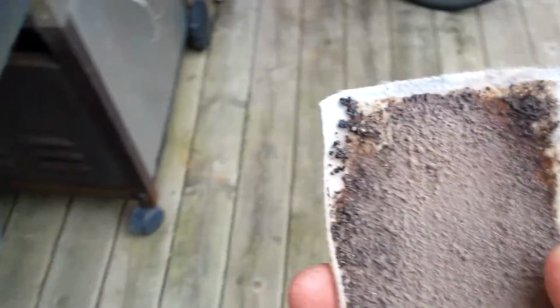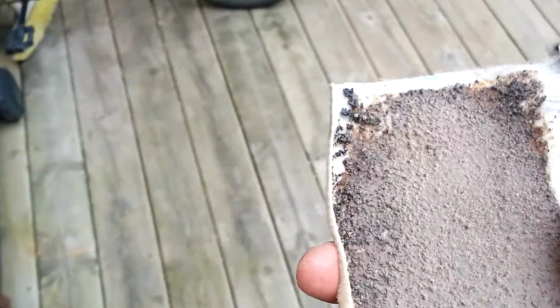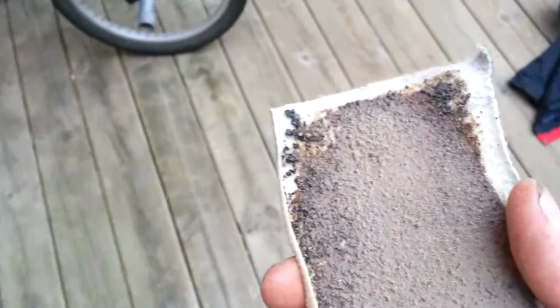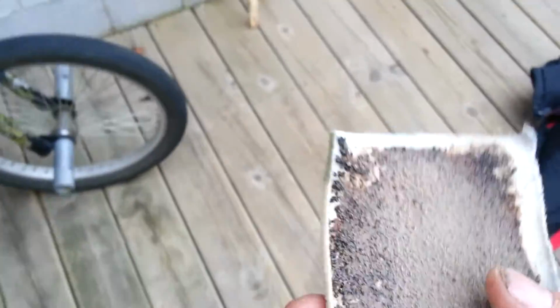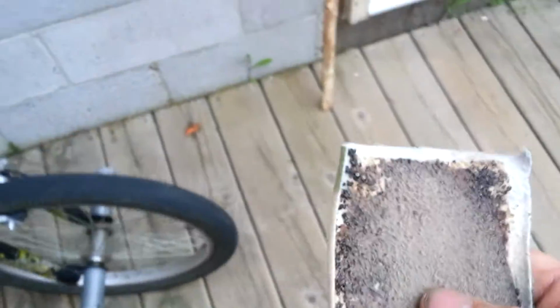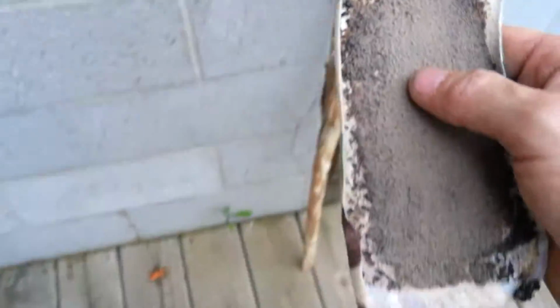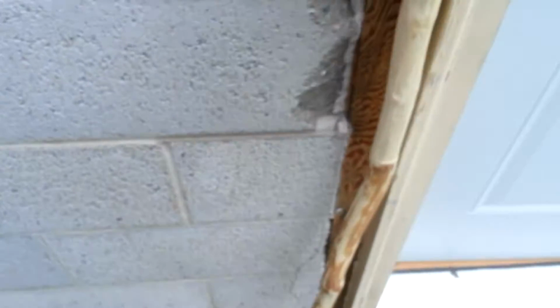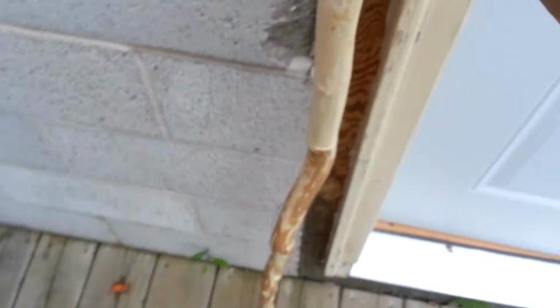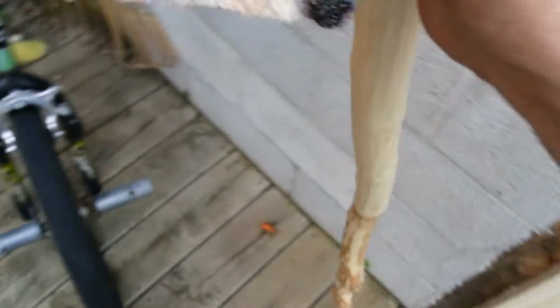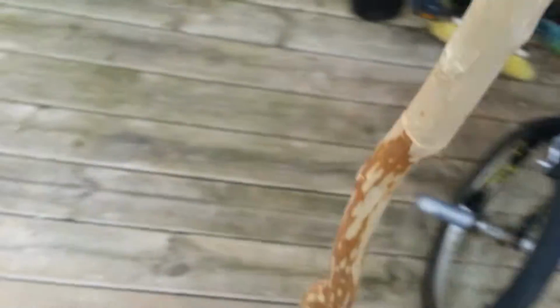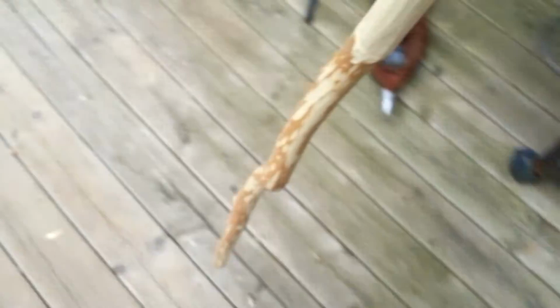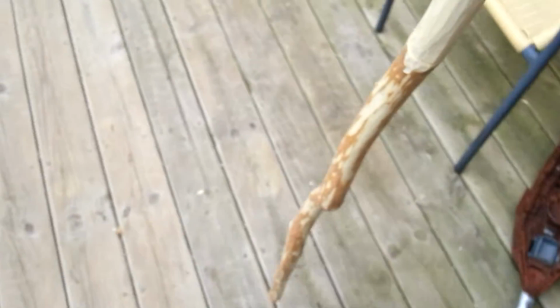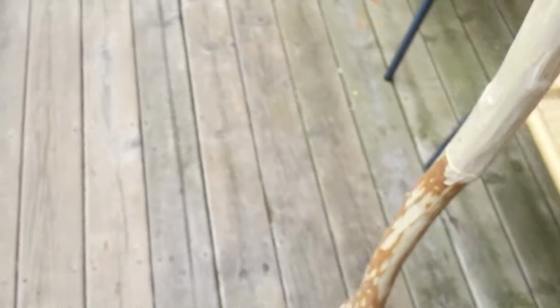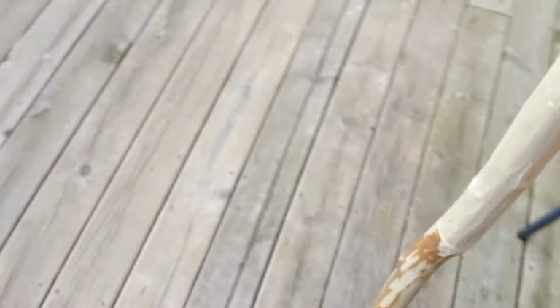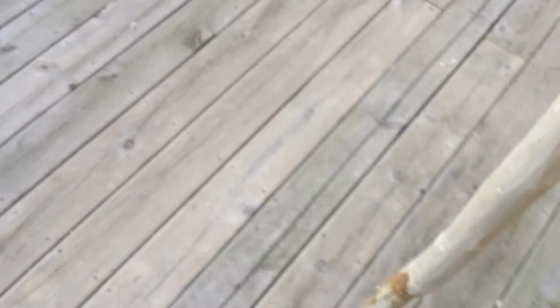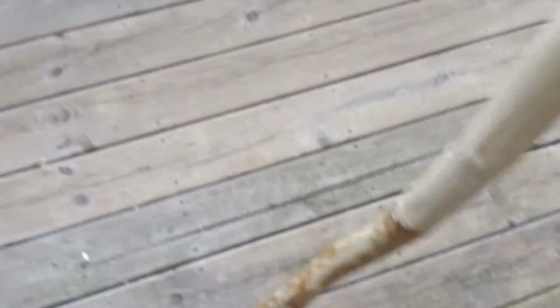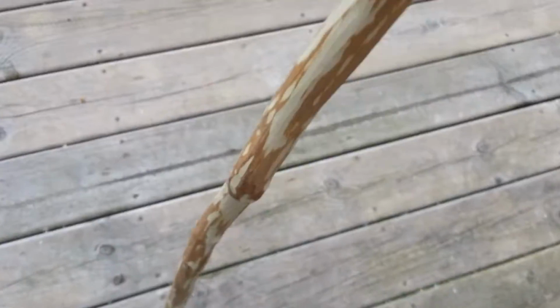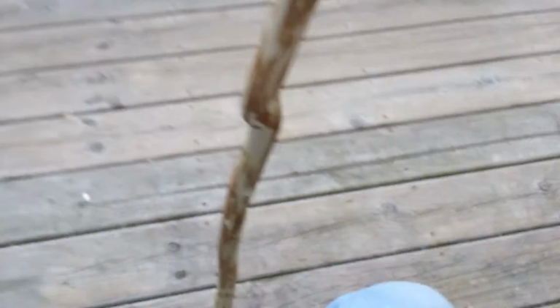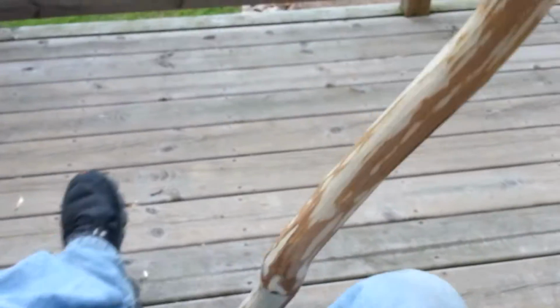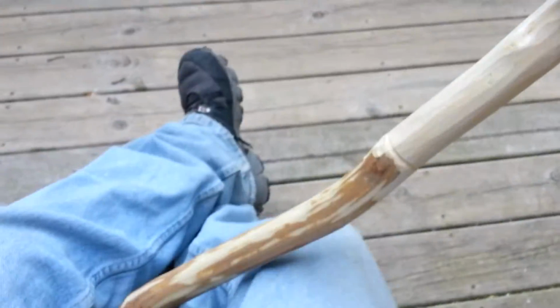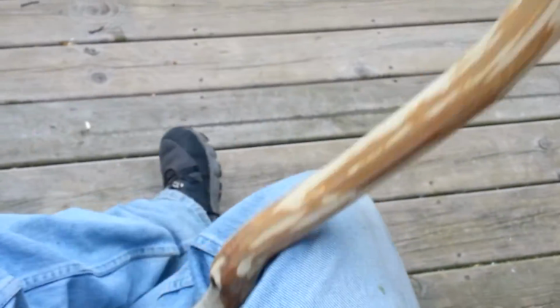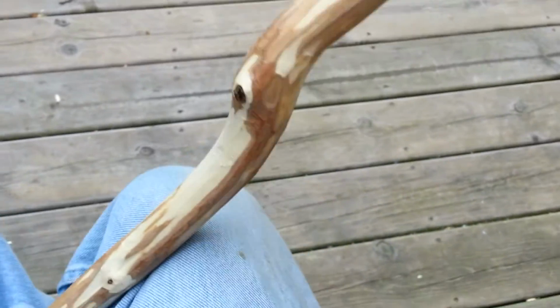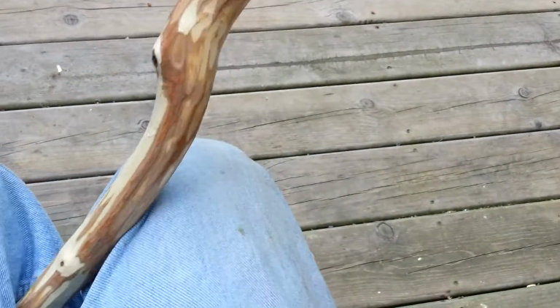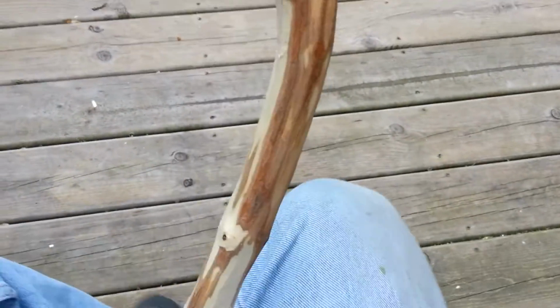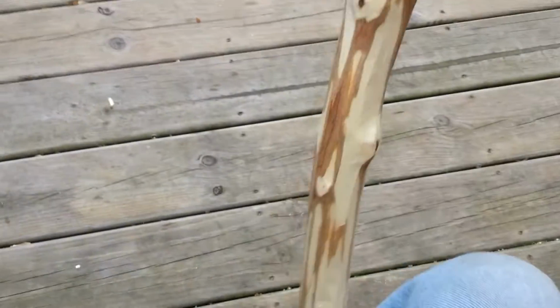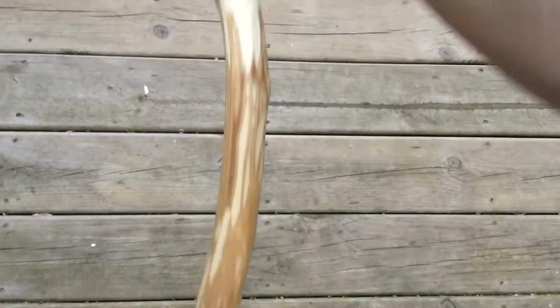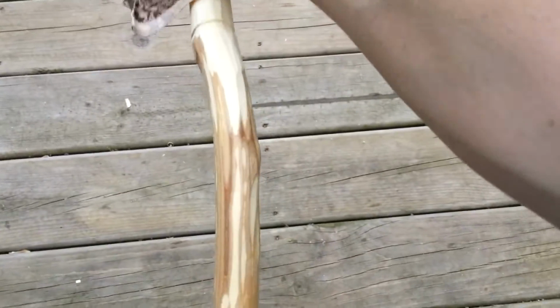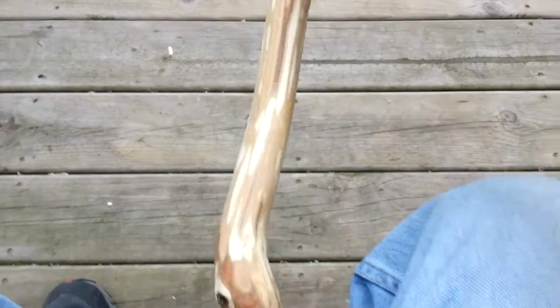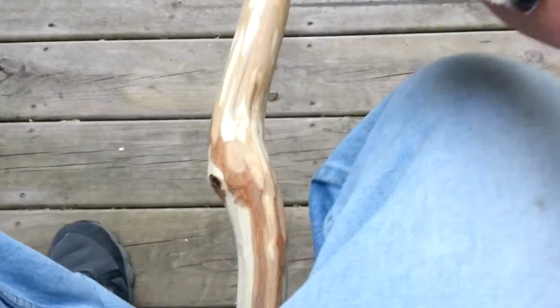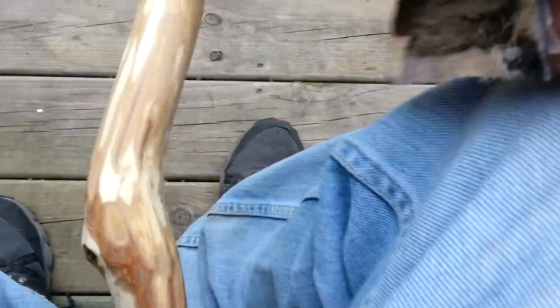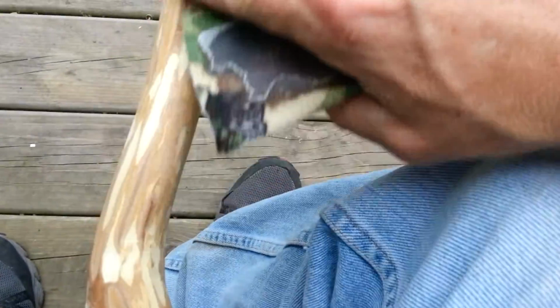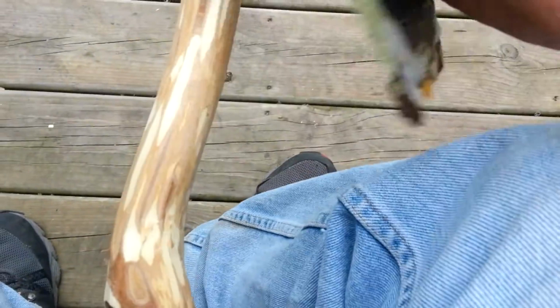So we're going to give this a try real quick. Let me grab my walking stick I'm working on. Let me sit down here, see if I can hold this. There we go. Let's see how this works.